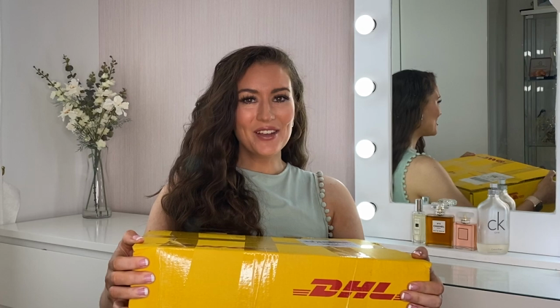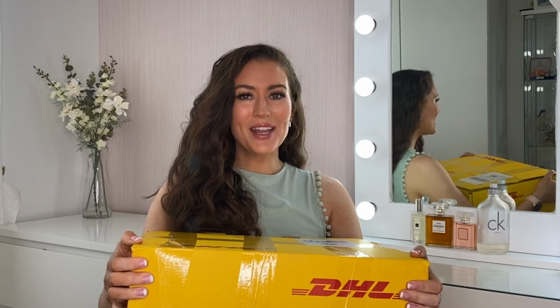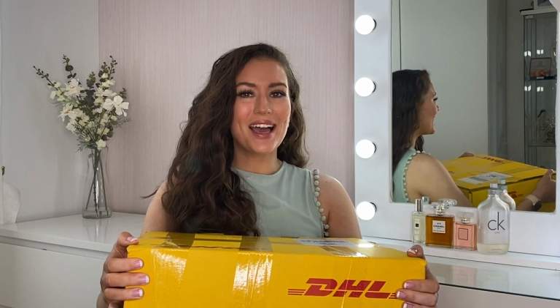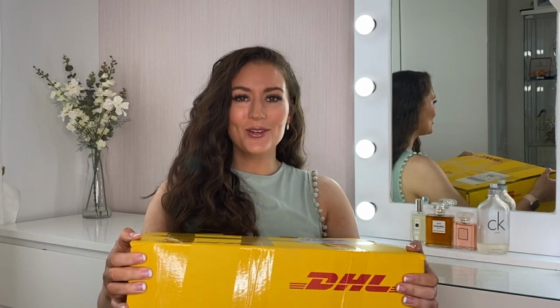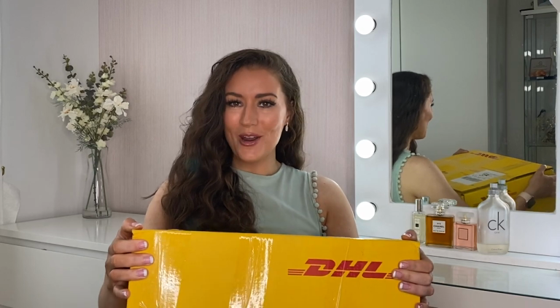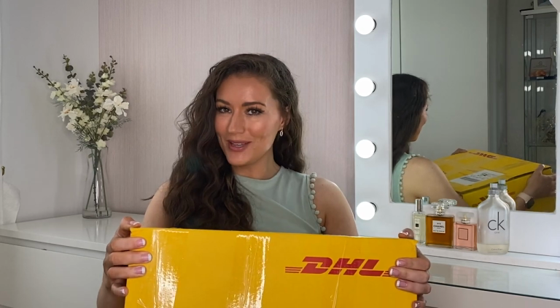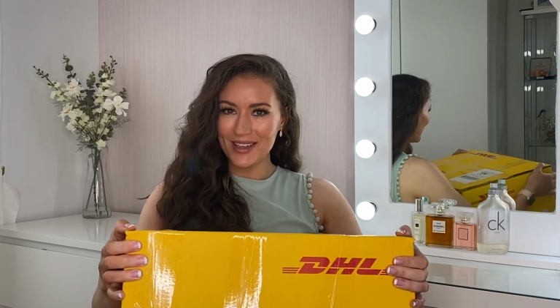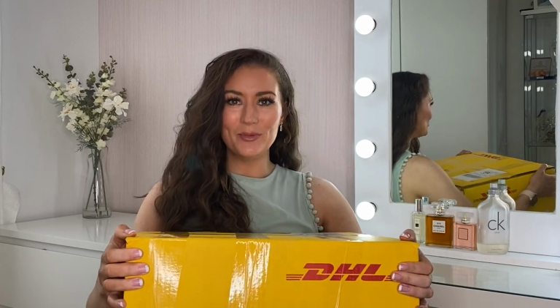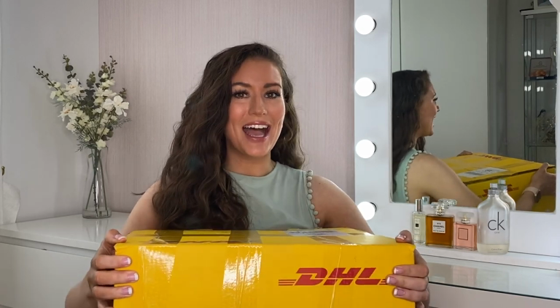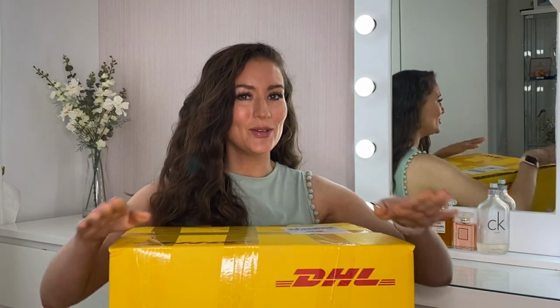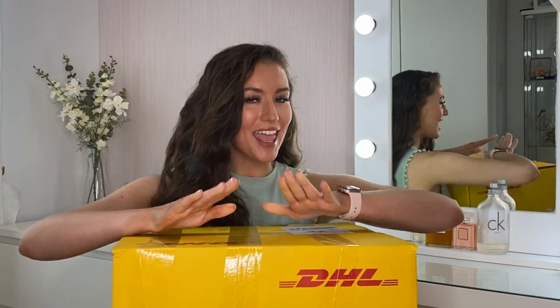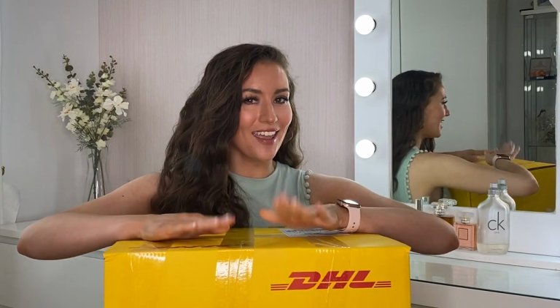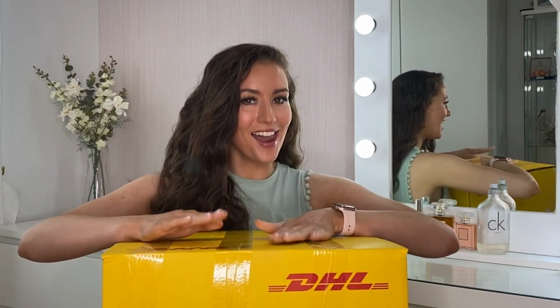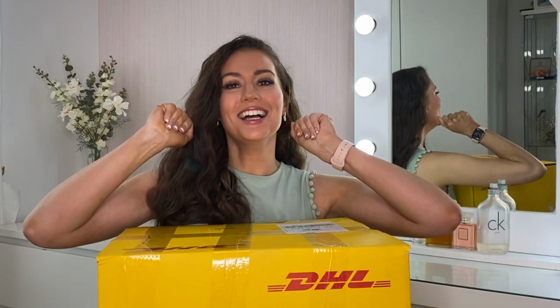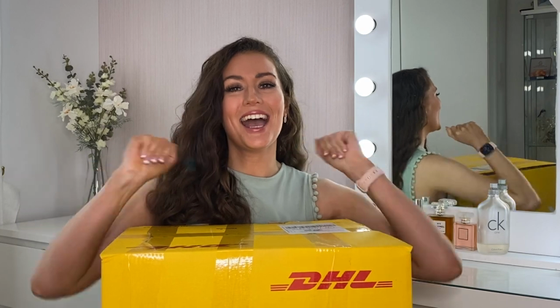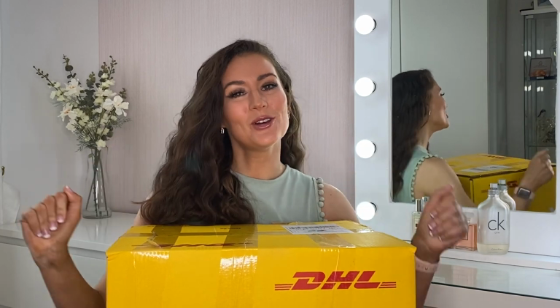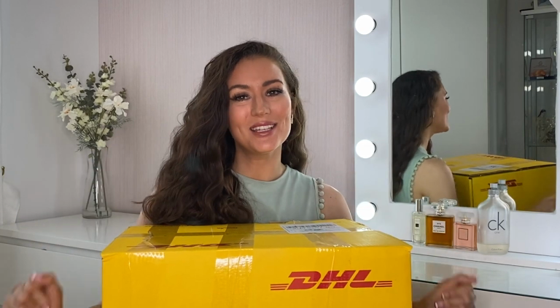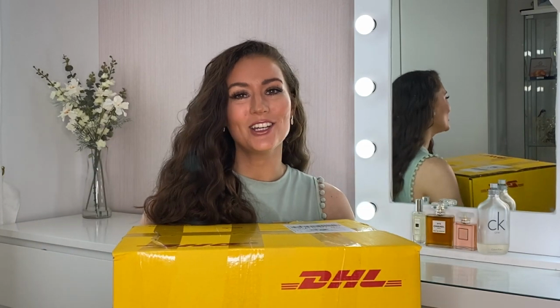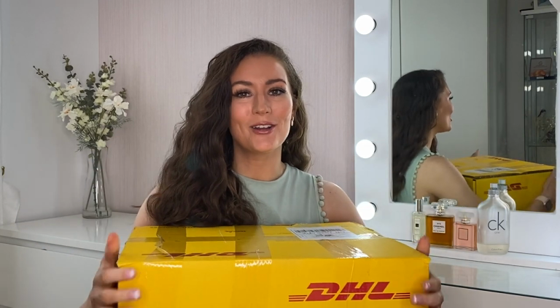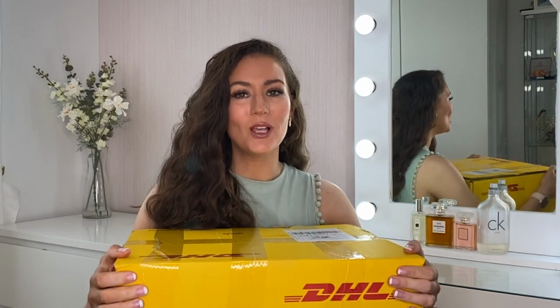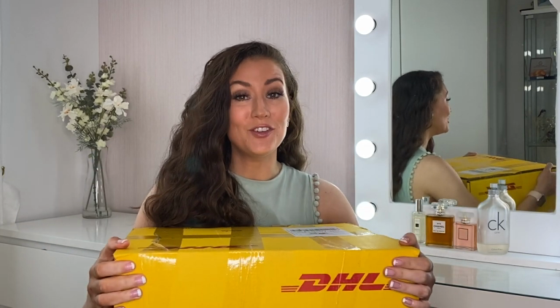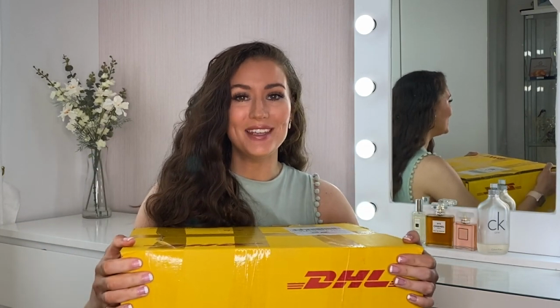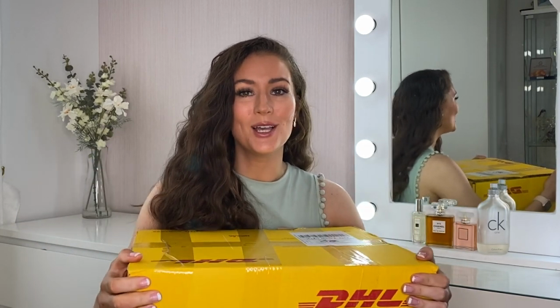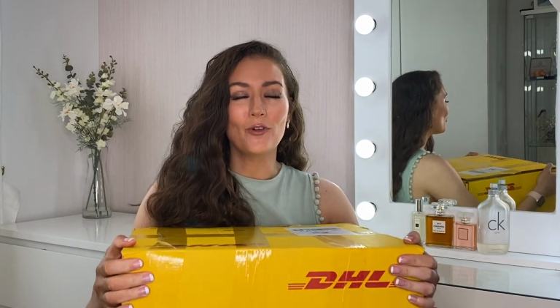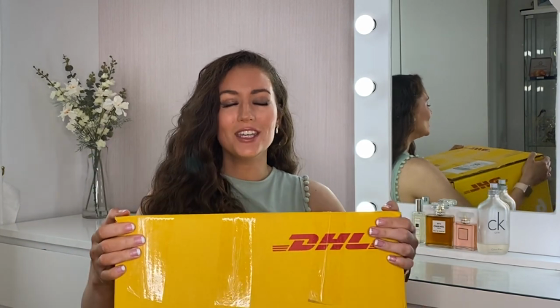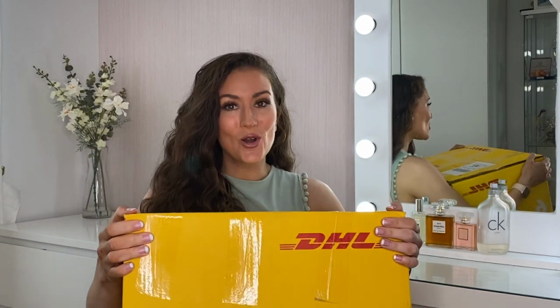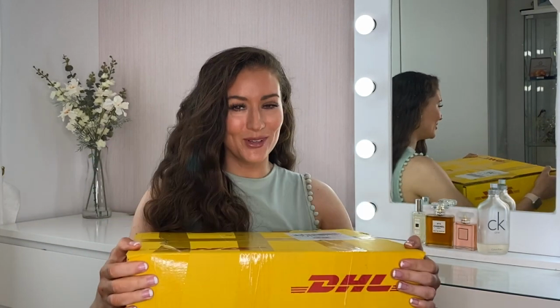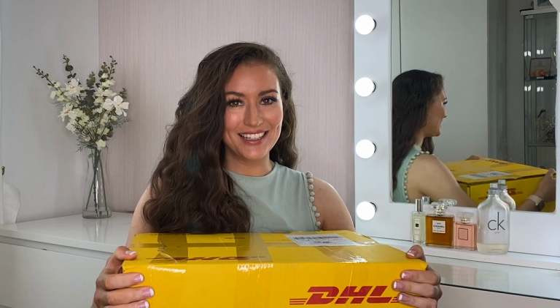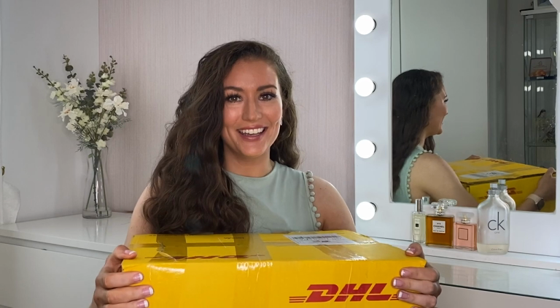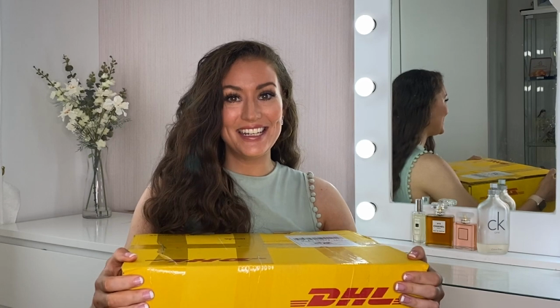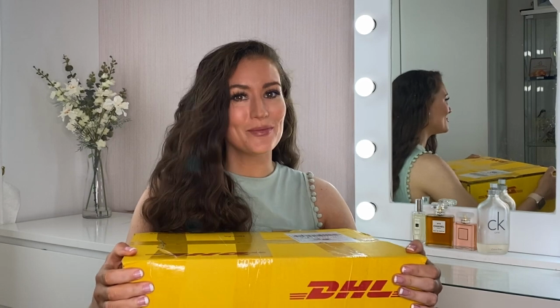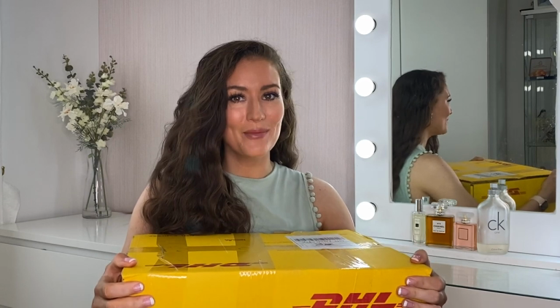Hi everyone, I'm Alexandra Devine. Welcome back to my YouTube channel. Today I have an unboxing and try-on haul of a few pieces from the incredible designer Nadine Murabi.